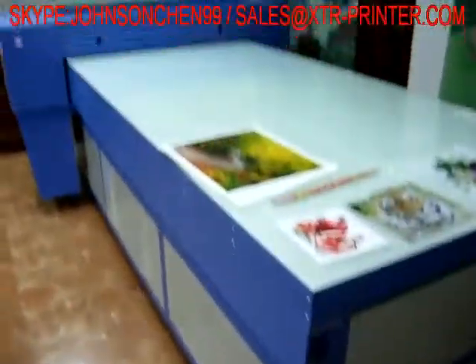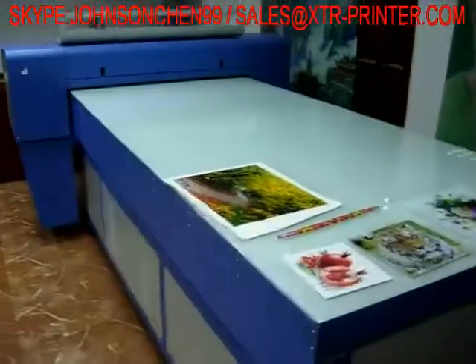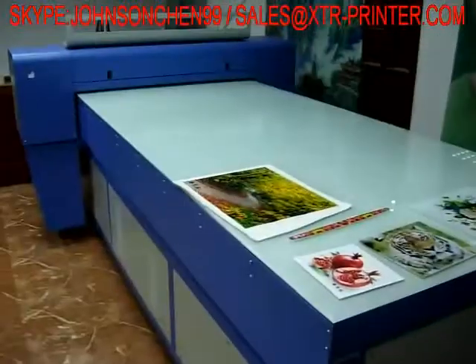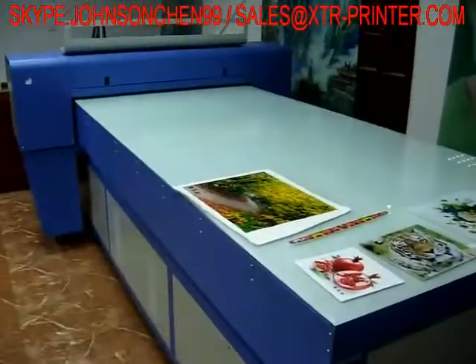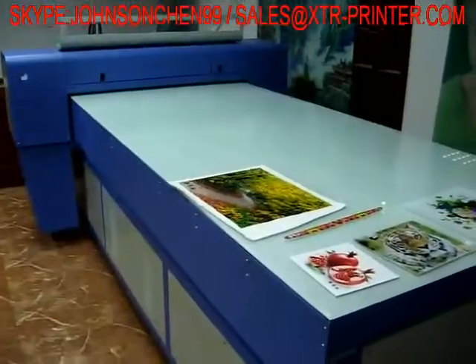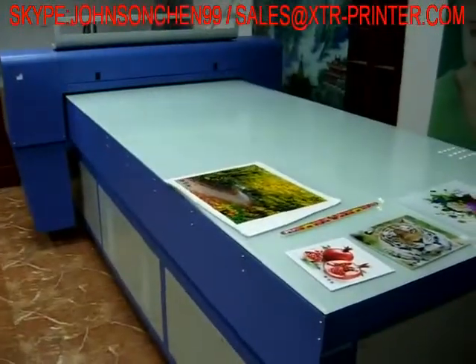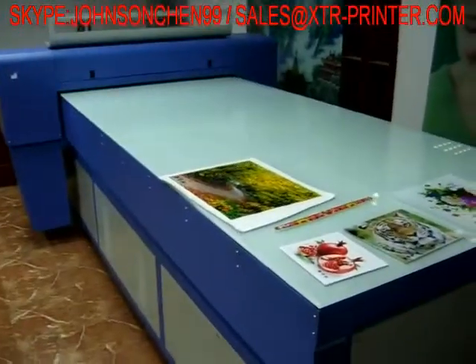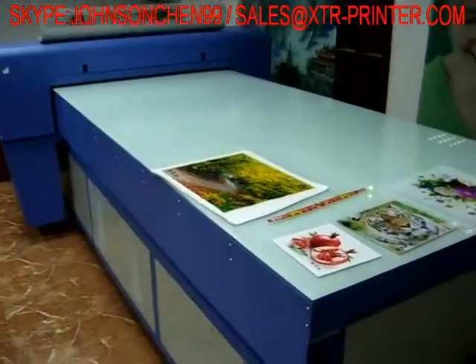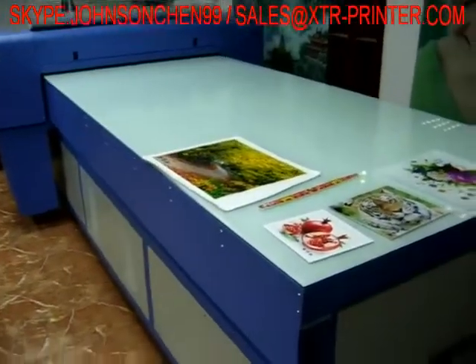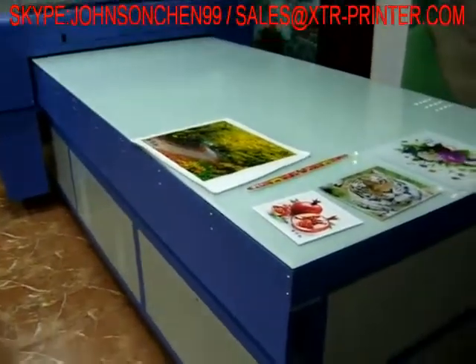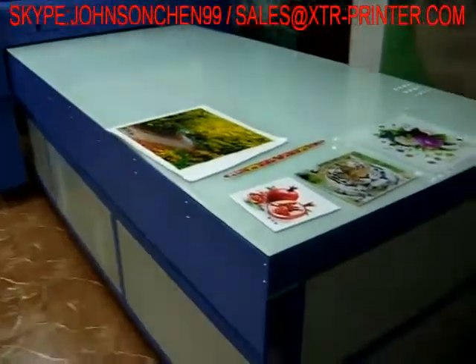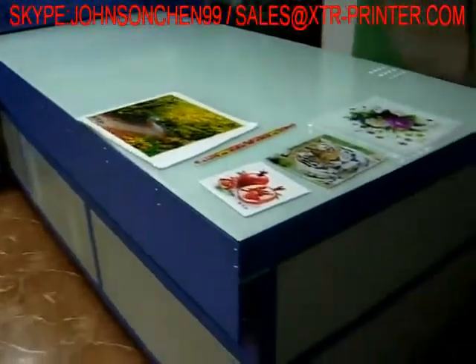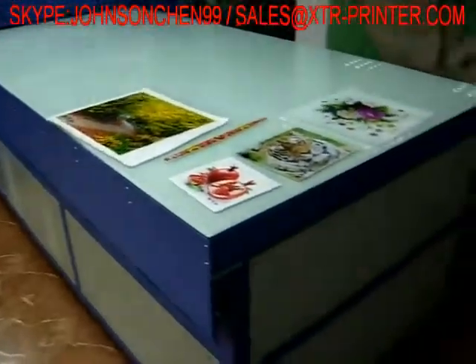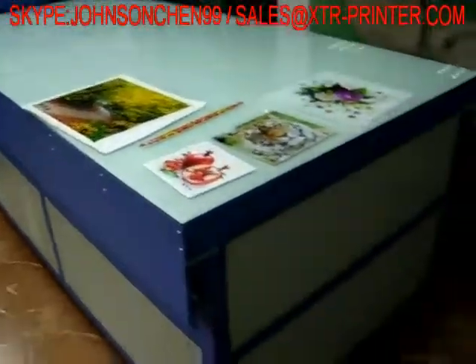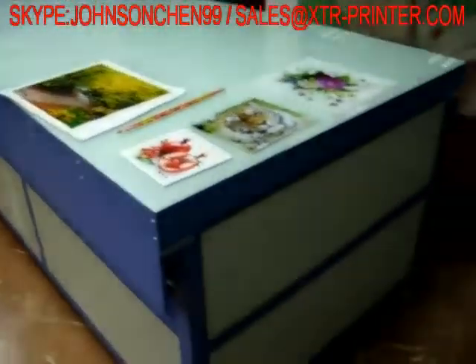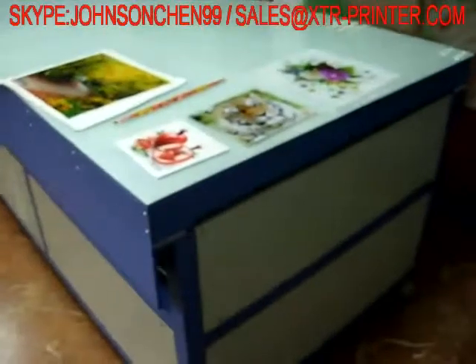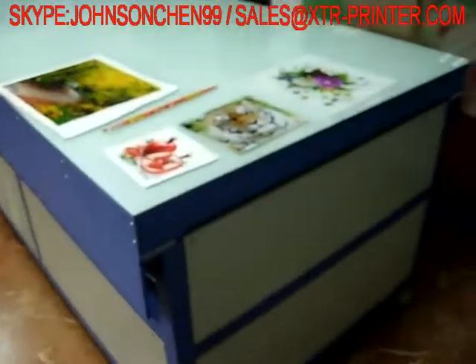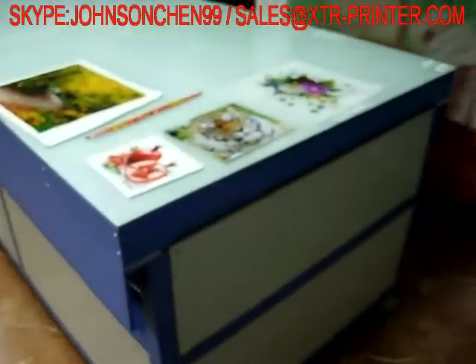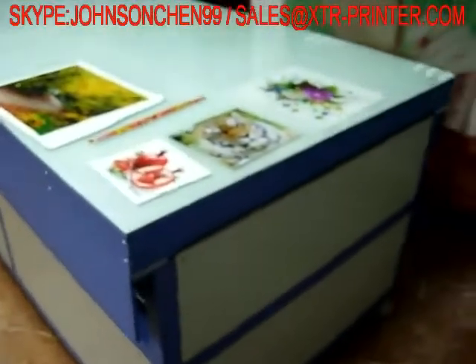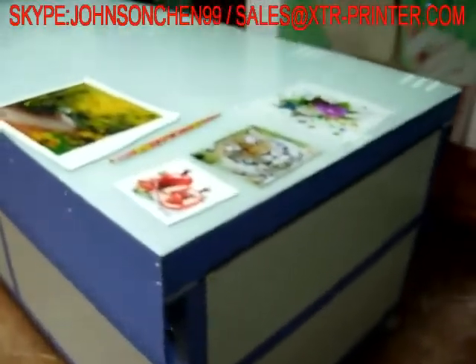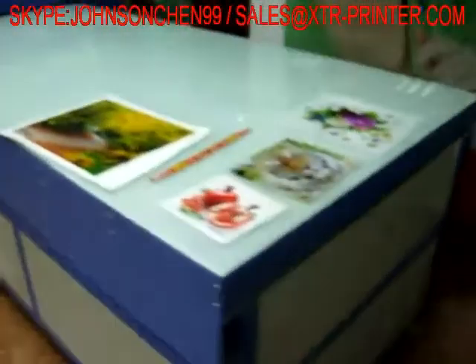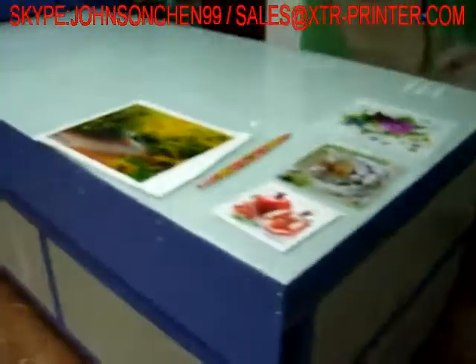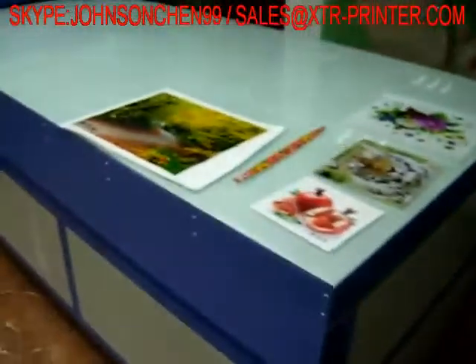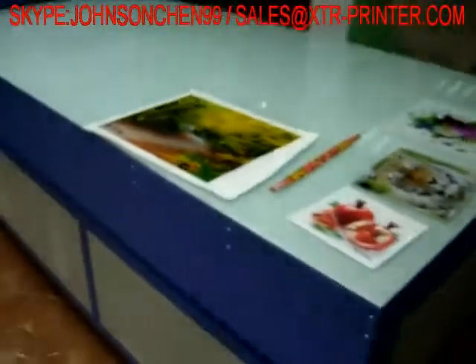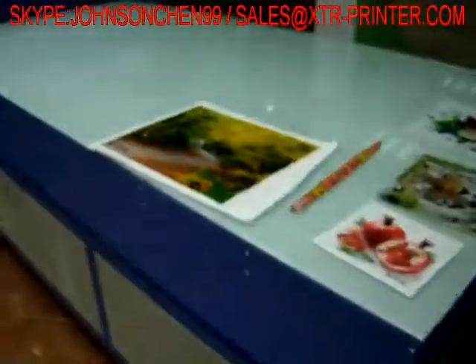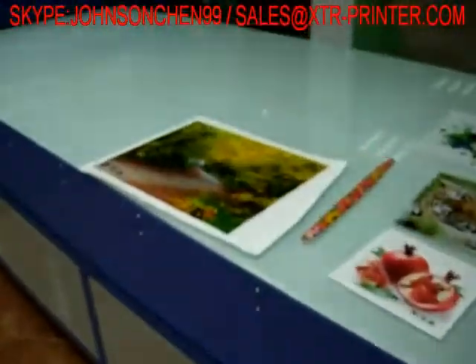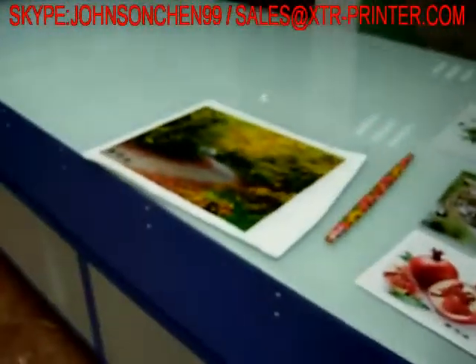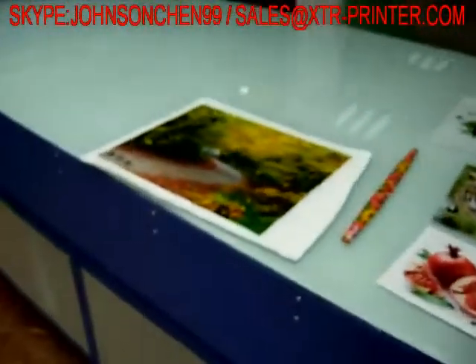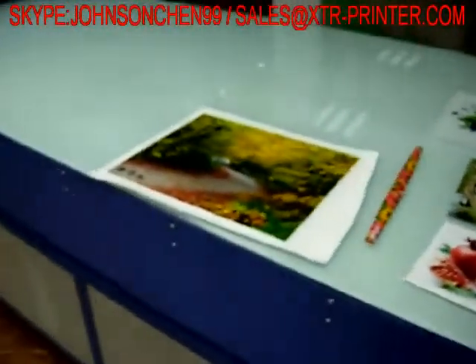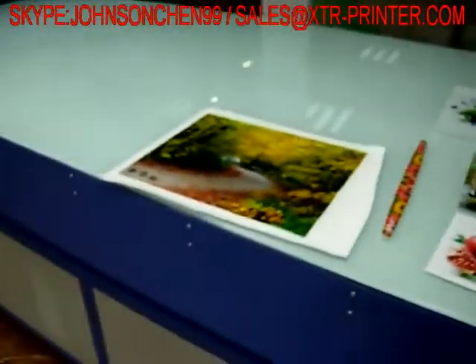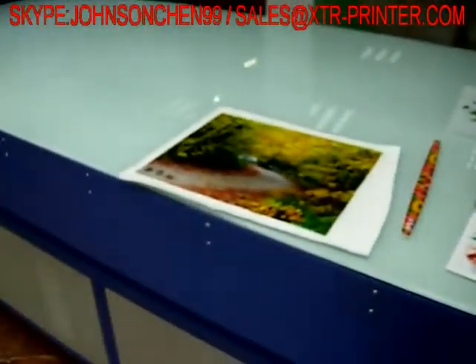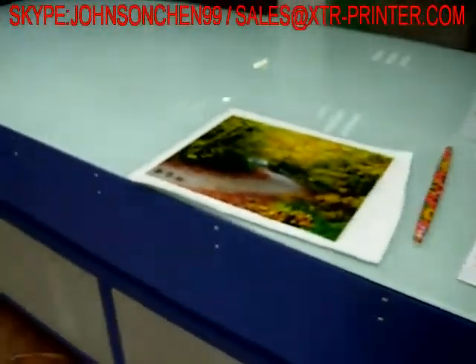This is our A0 size printer, Epson TX5 generation head.